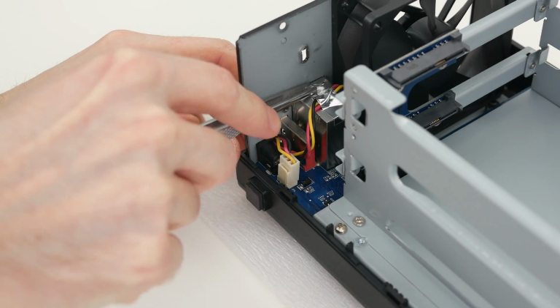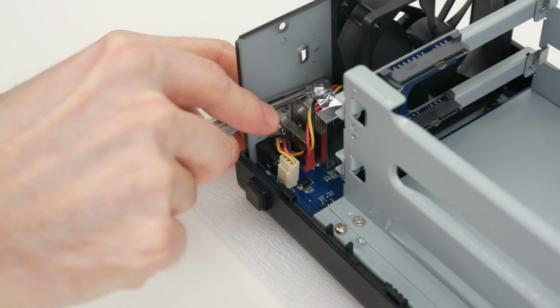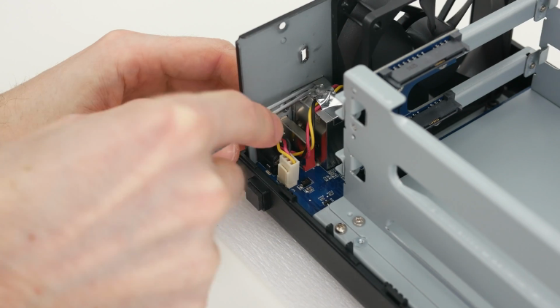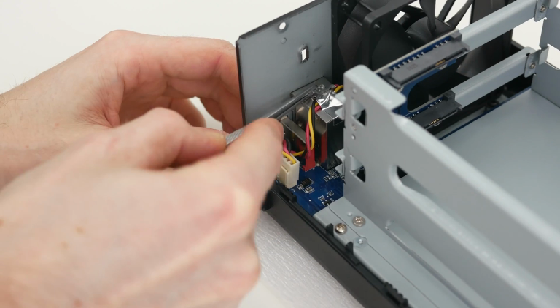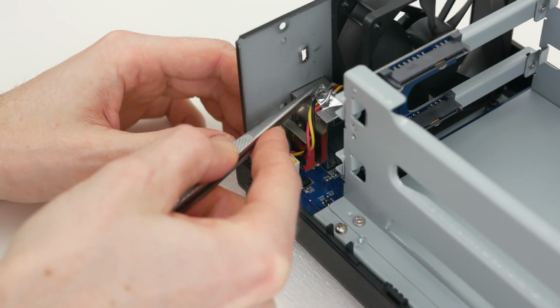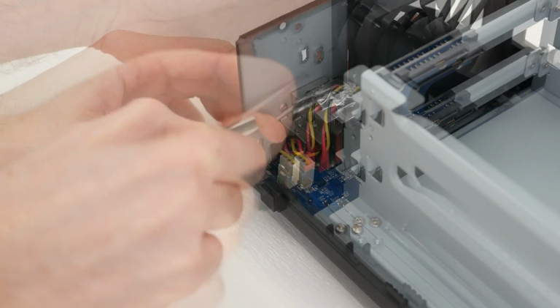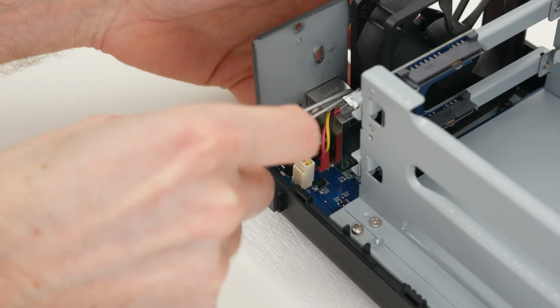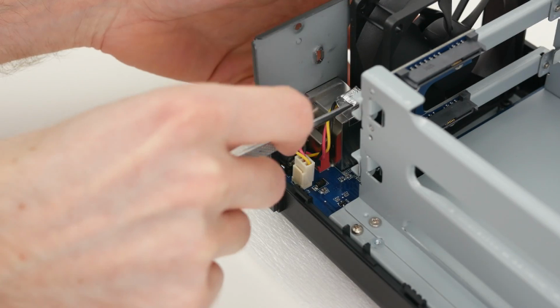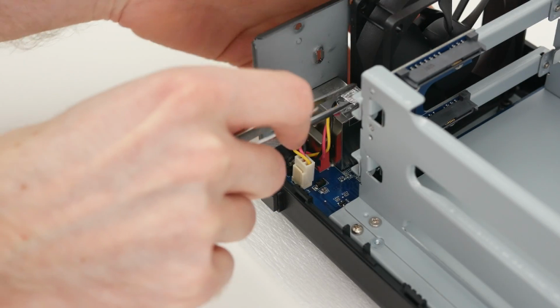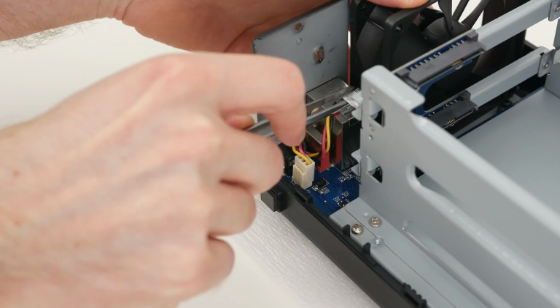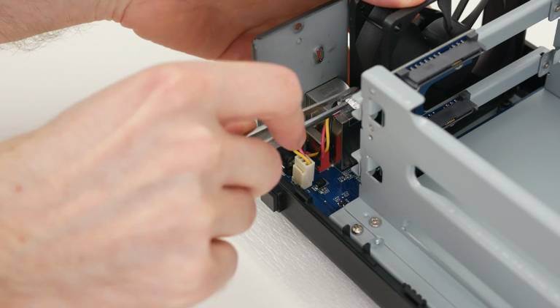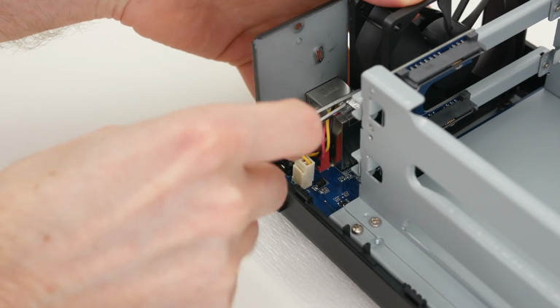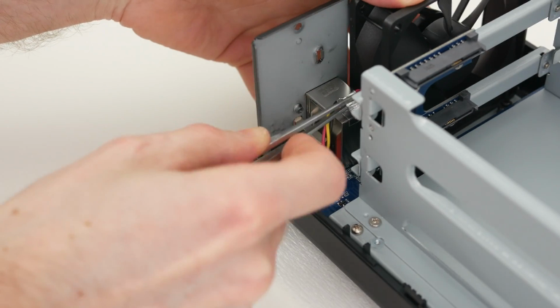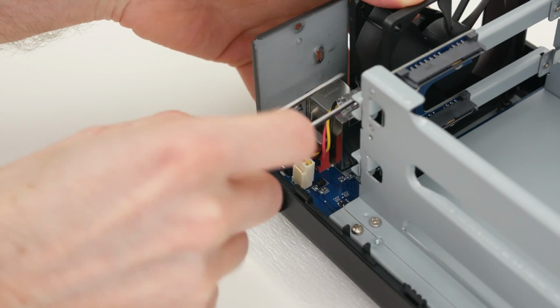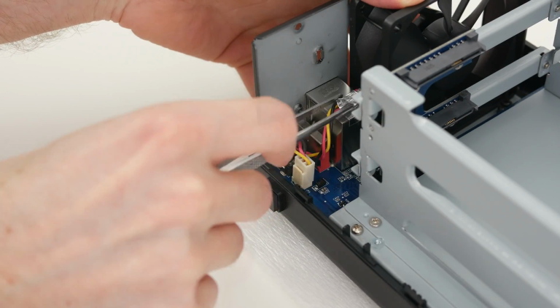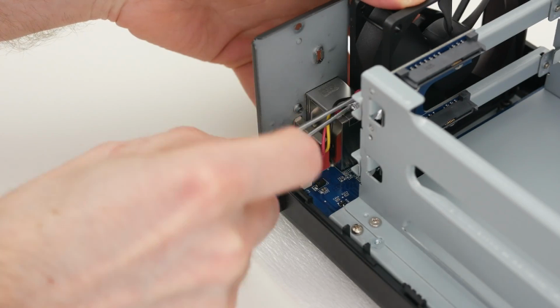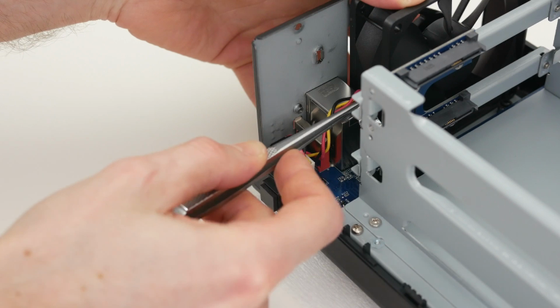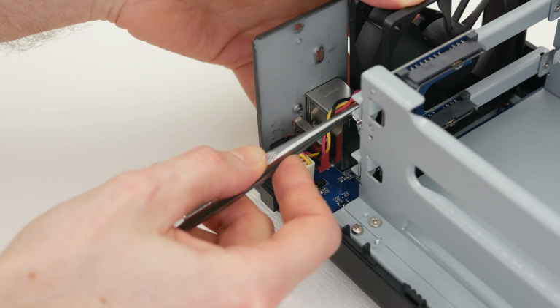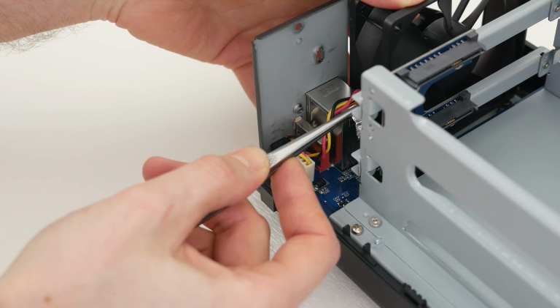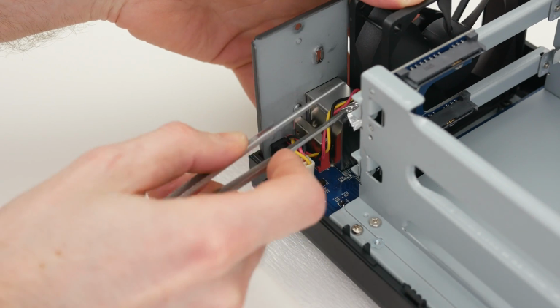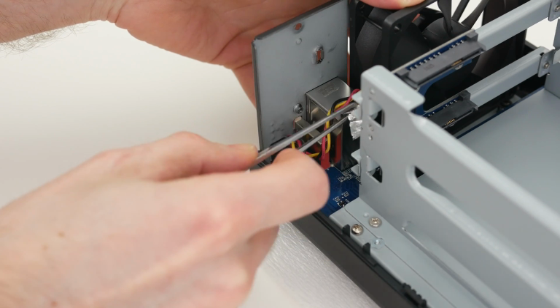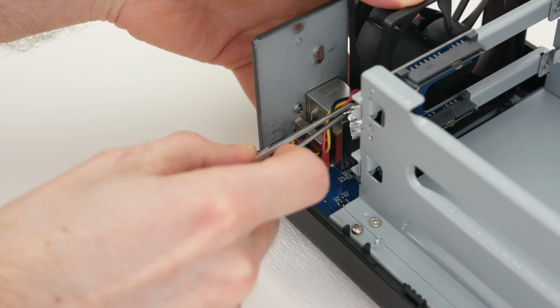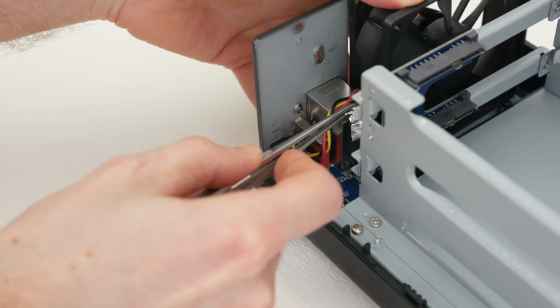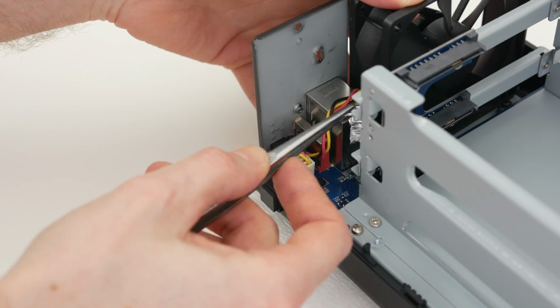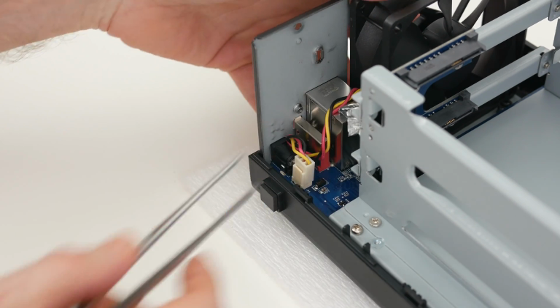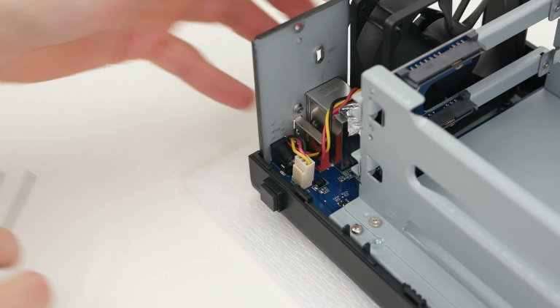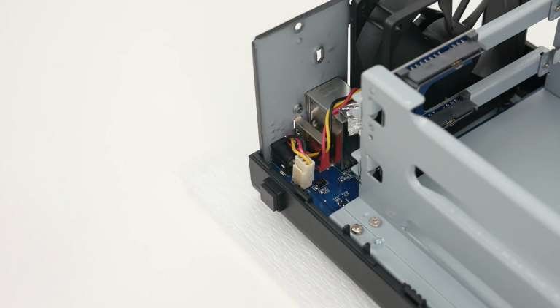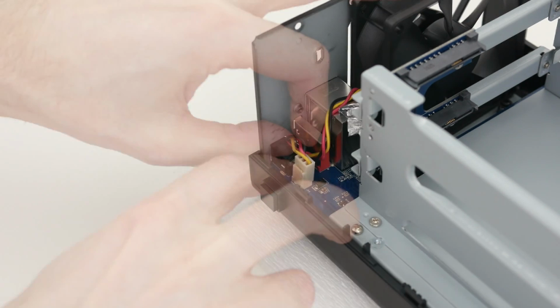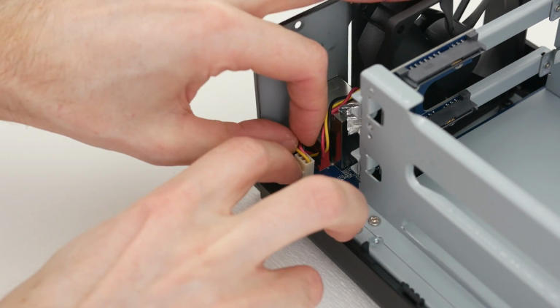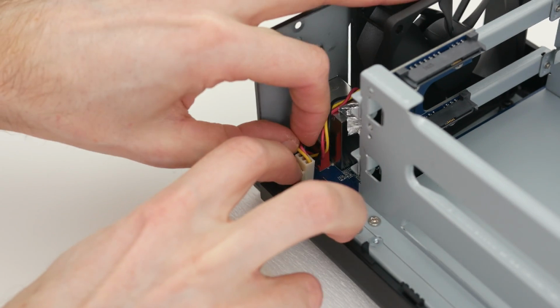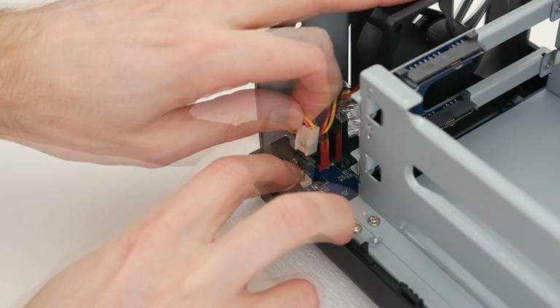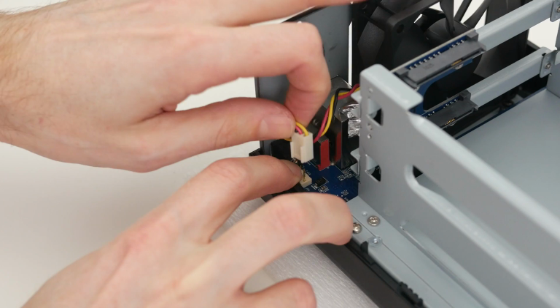This is the moment when you kiss your warranty goodbye, because there is no way you can do this step without Synology finding out what you did. Next, disconnect the fan and take it out.